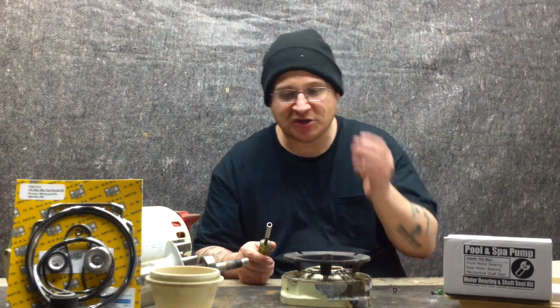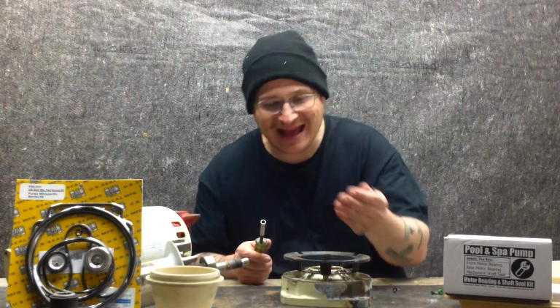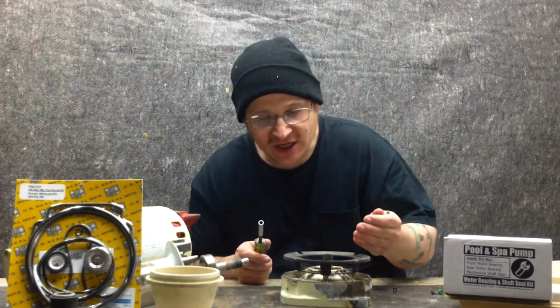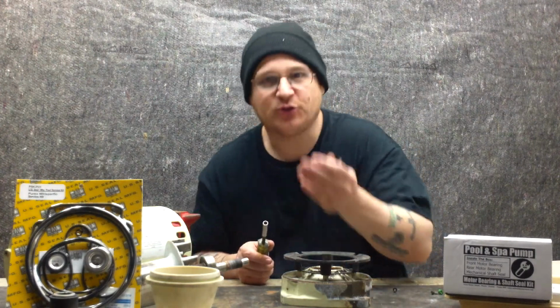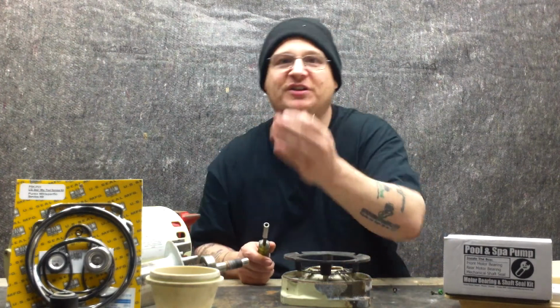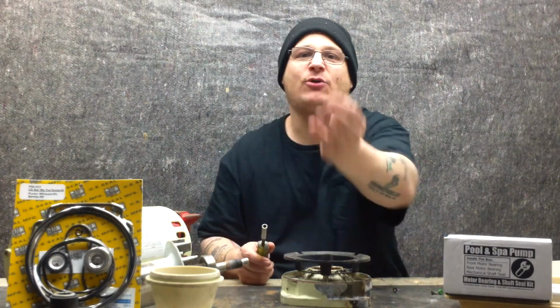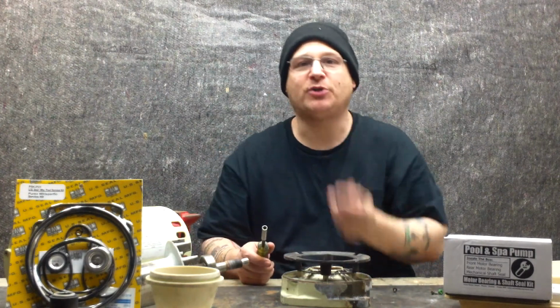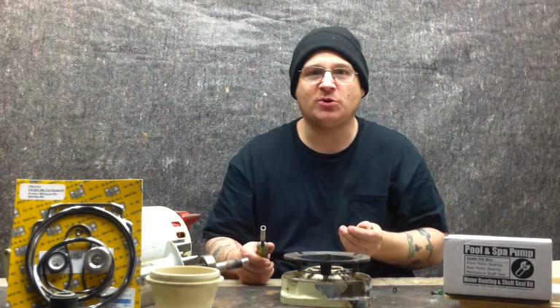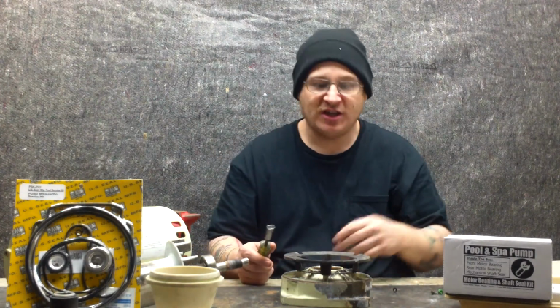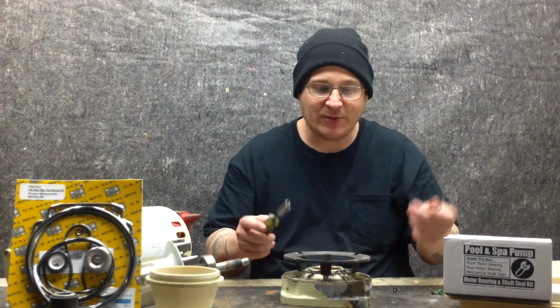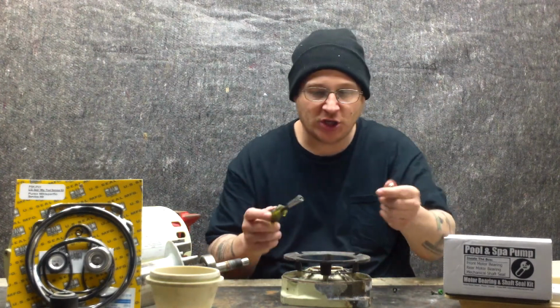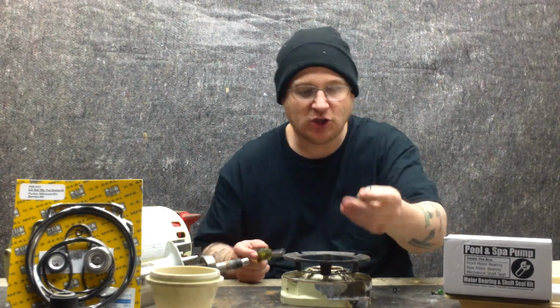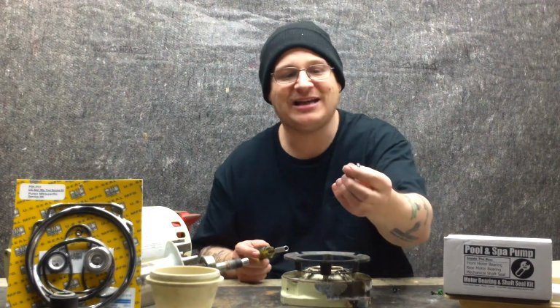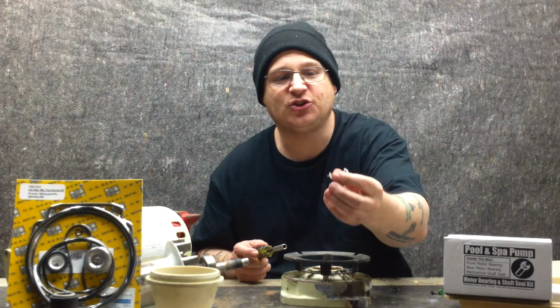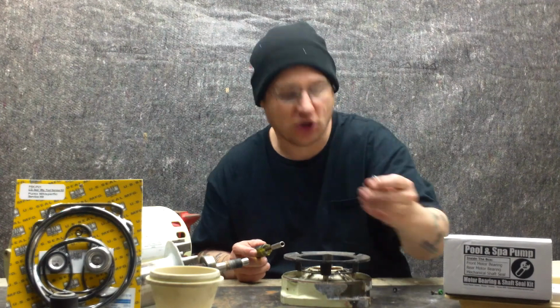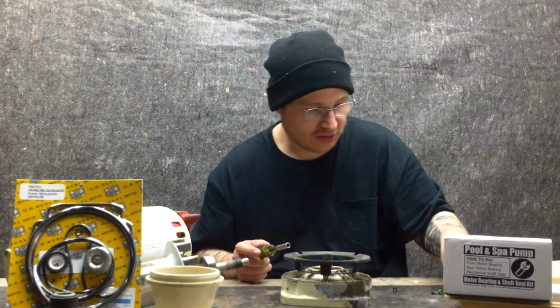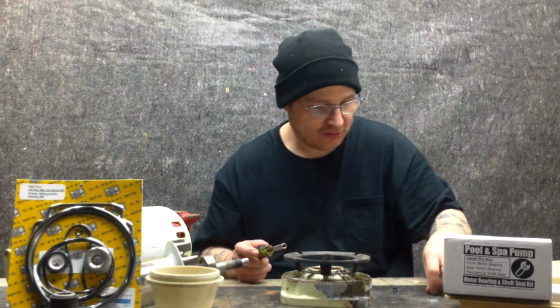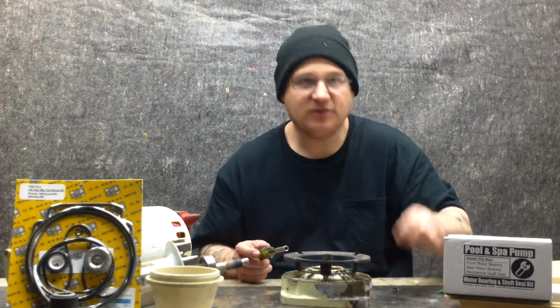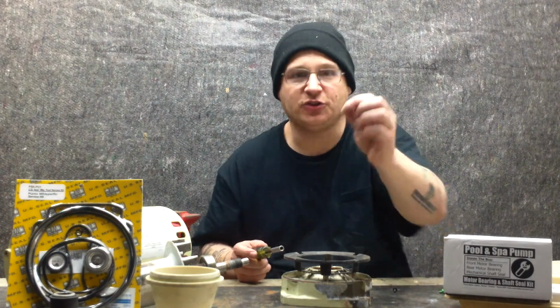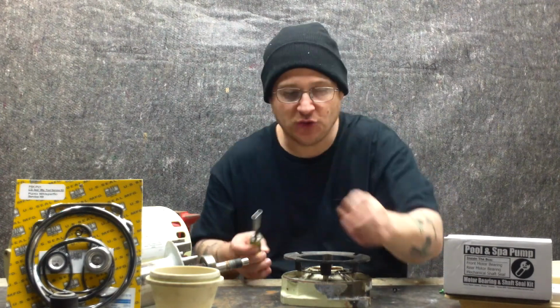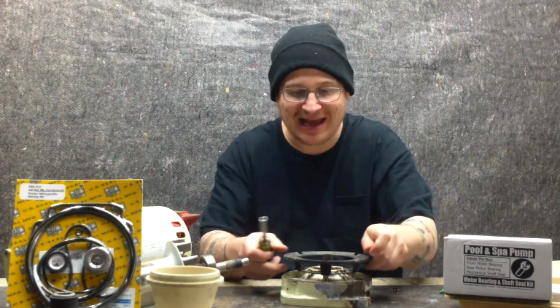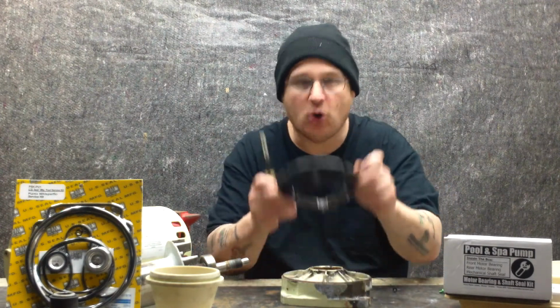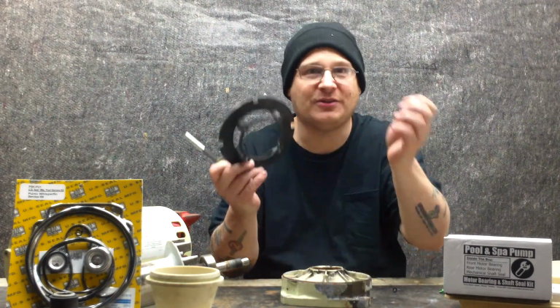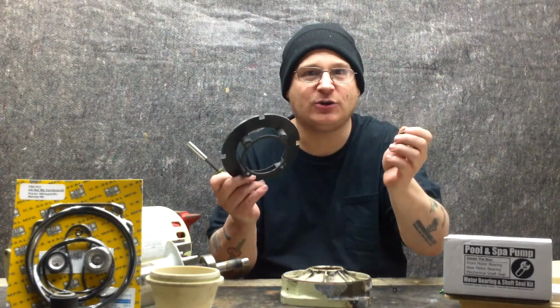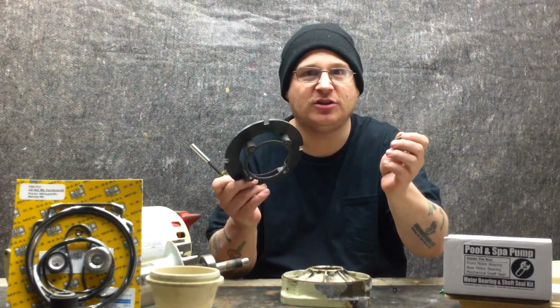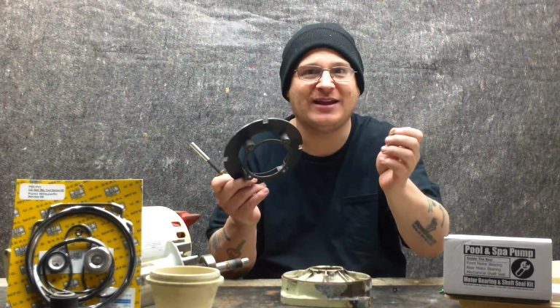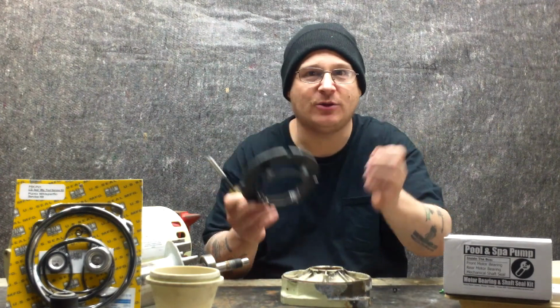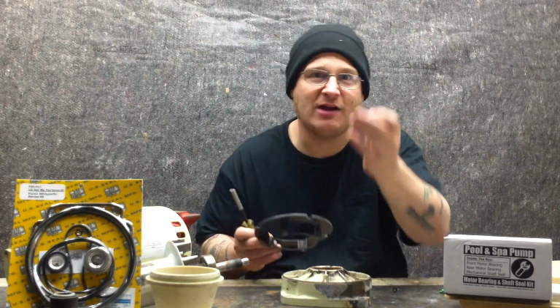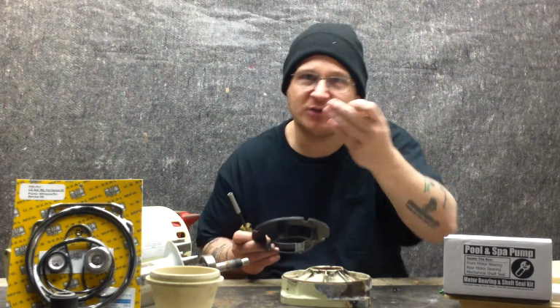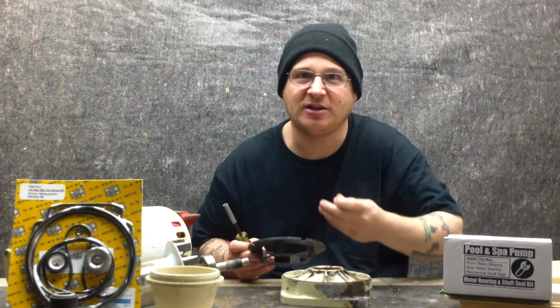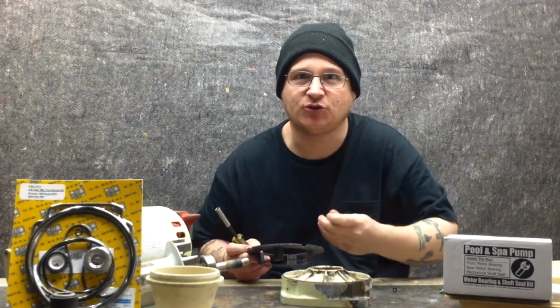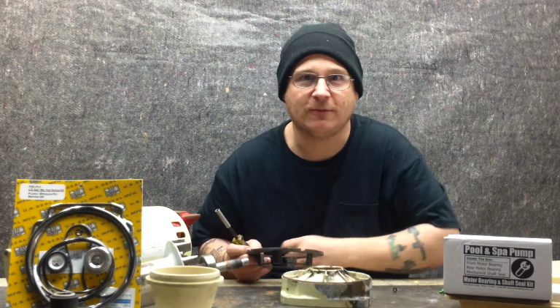So what we're going to do now is we're going to move the camera up close and we're going to show you up close how to install these little screws and how to hold down this fan shroud. All right, so we're going to come on in close right now.